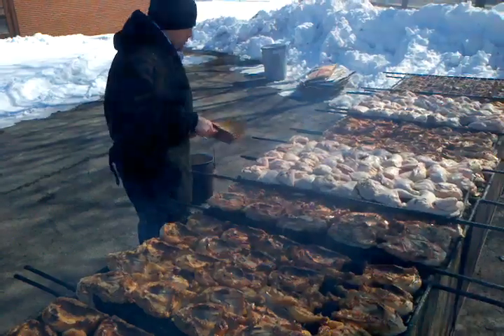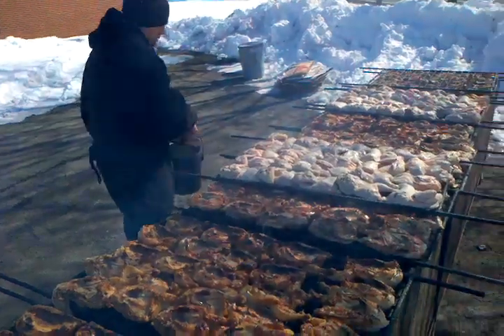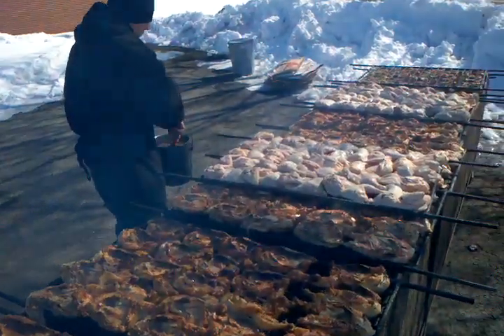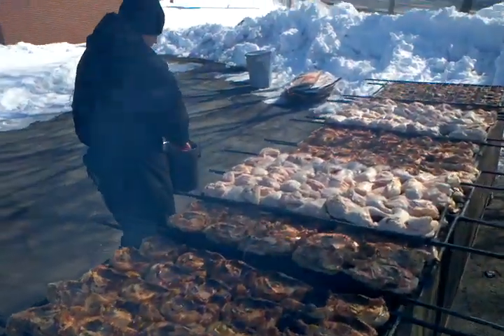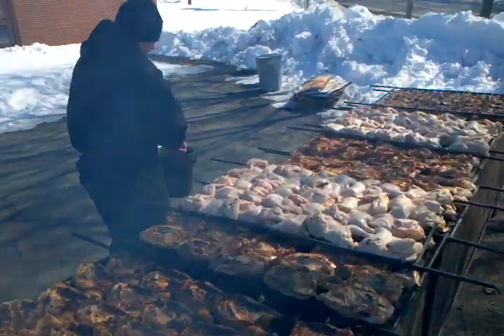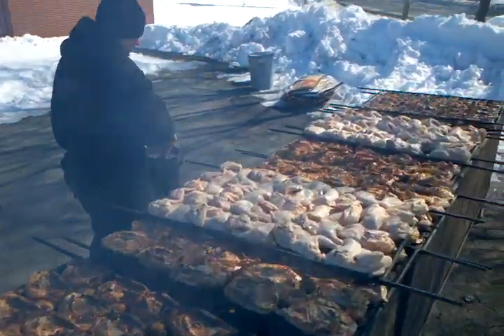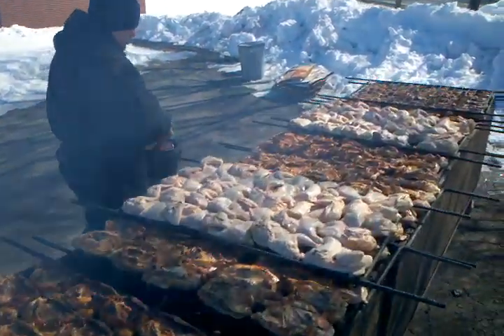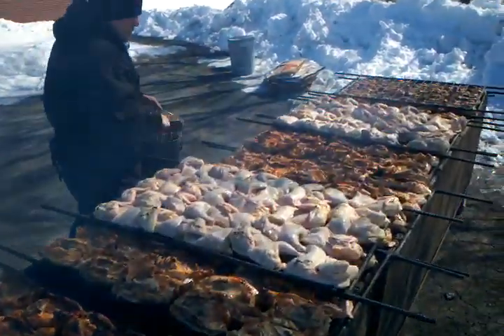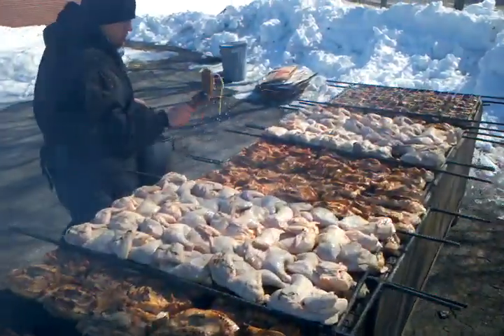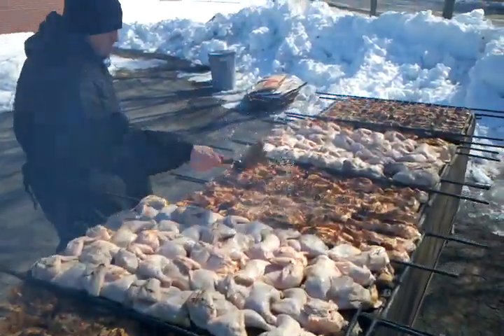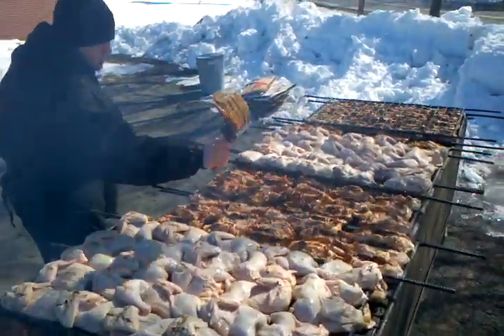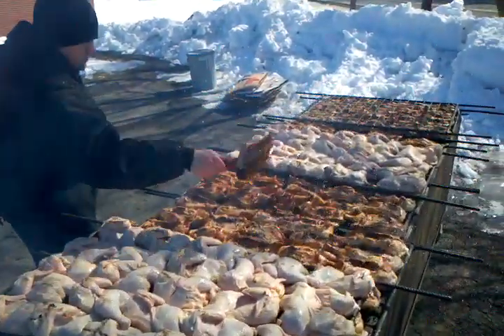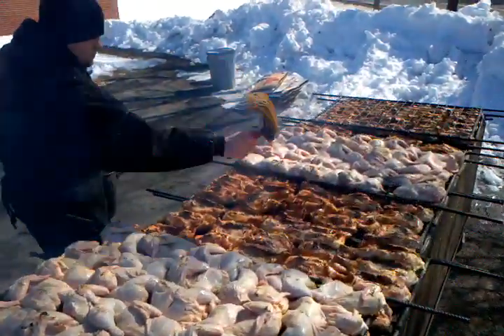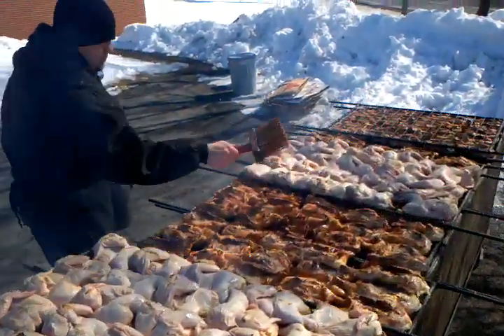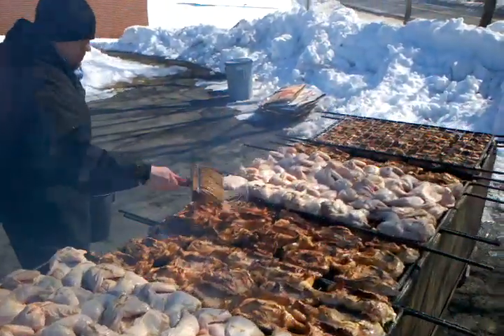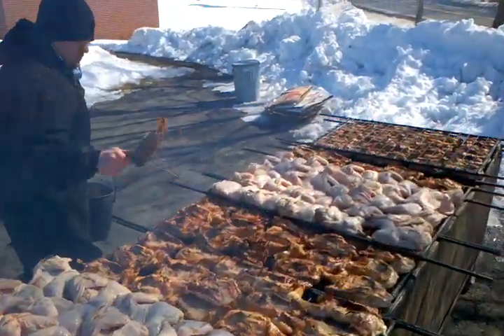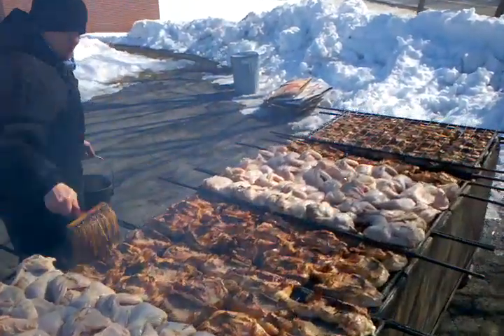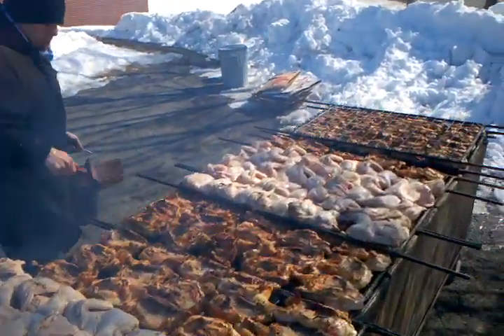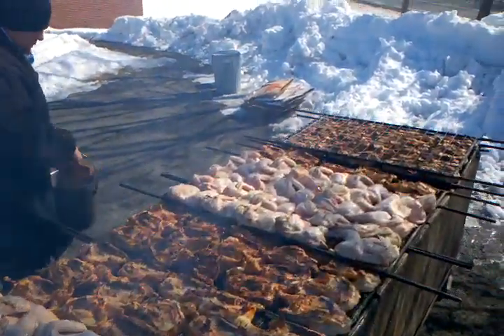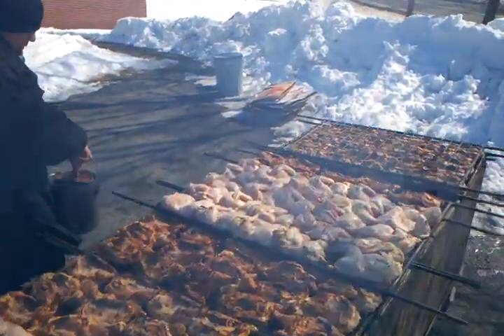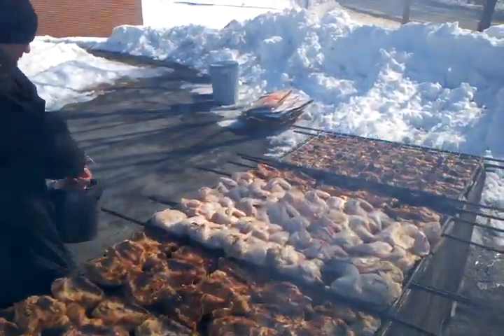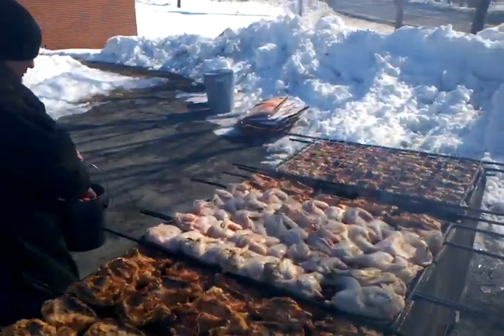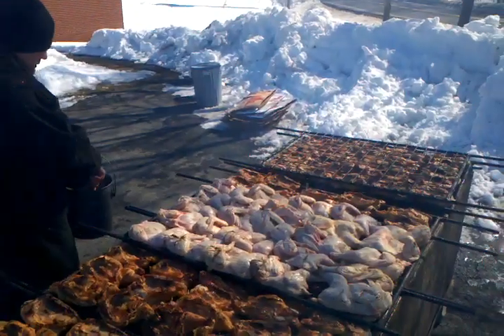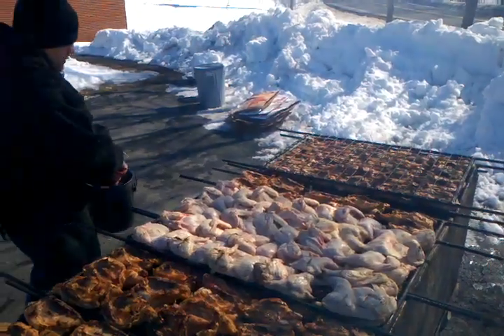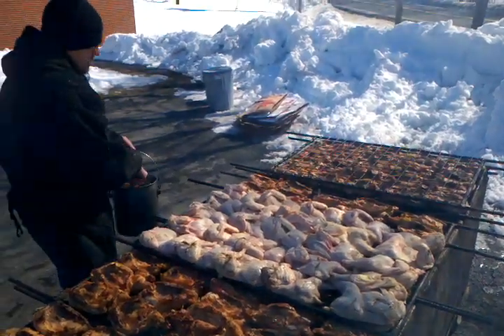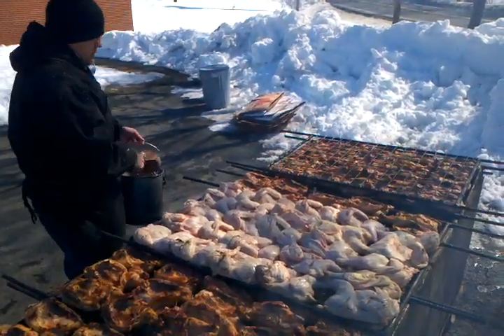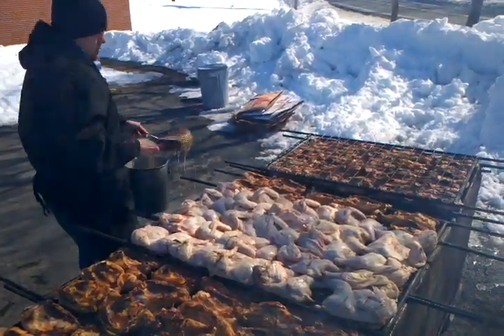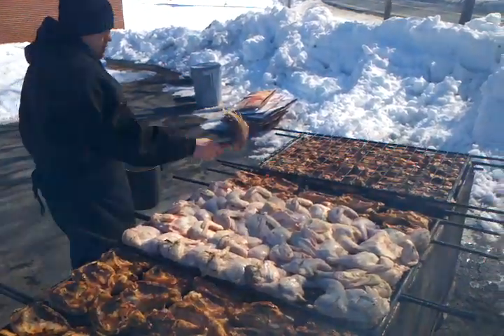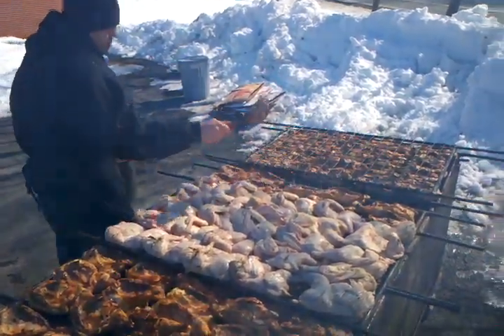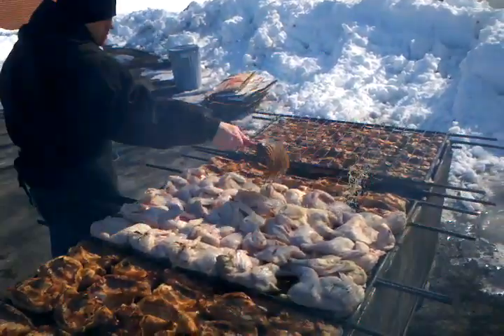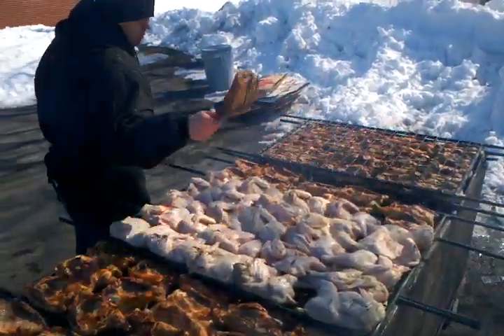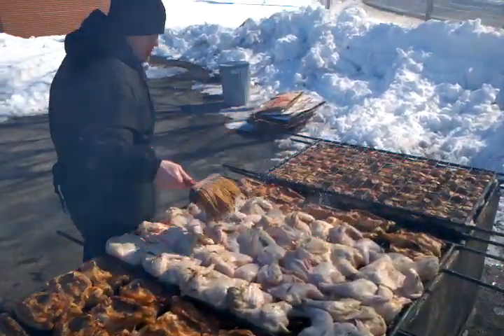We call this sauce our Giffy sauce. The chickens are not pre-cooked or marinated, but basted while they're slow cooked right on site for two and a half to three hours.